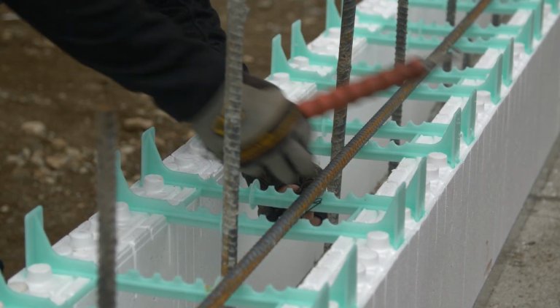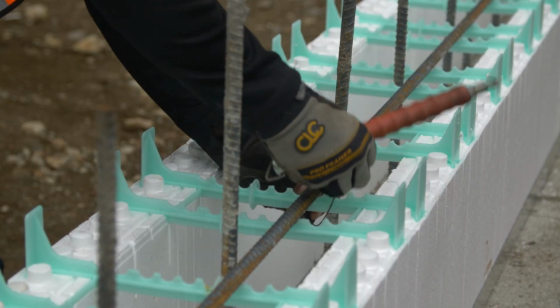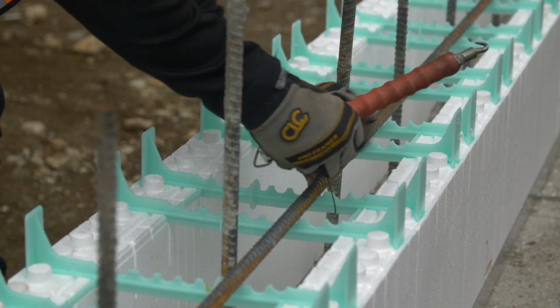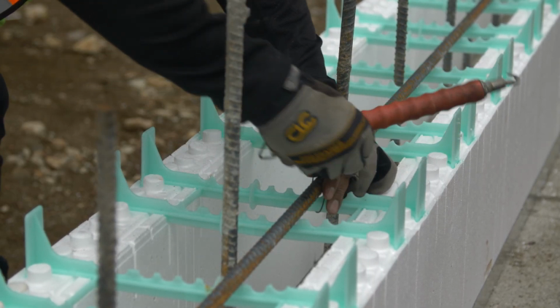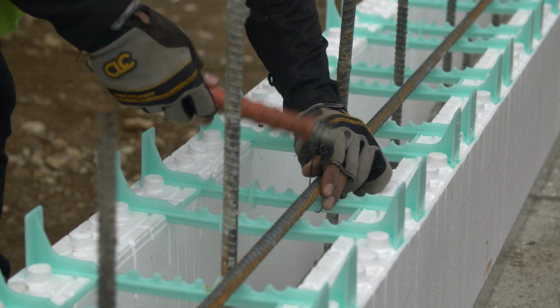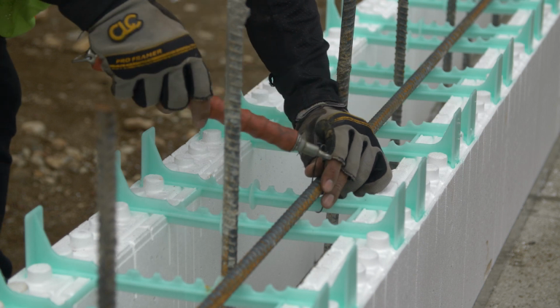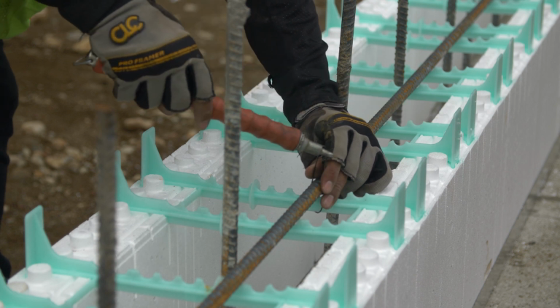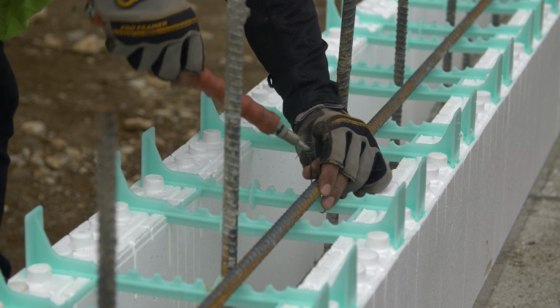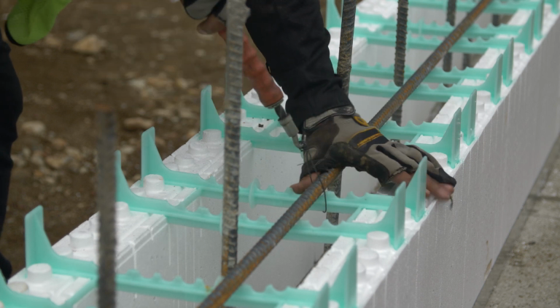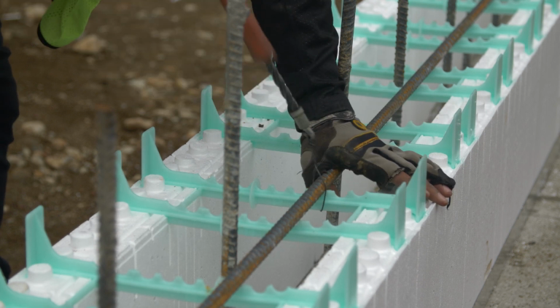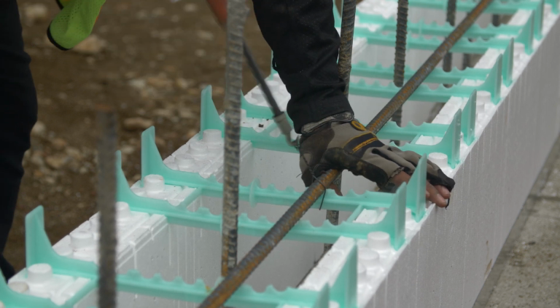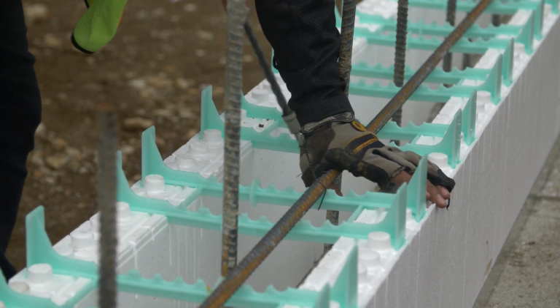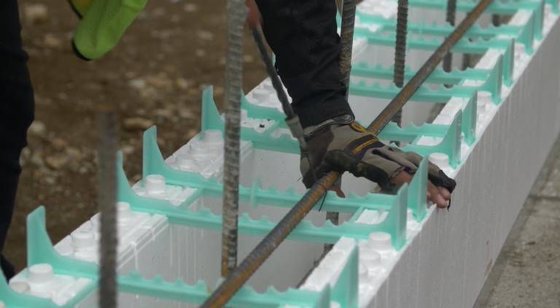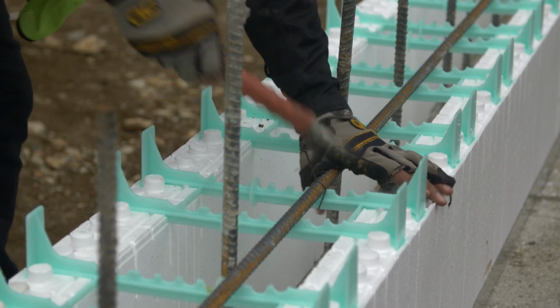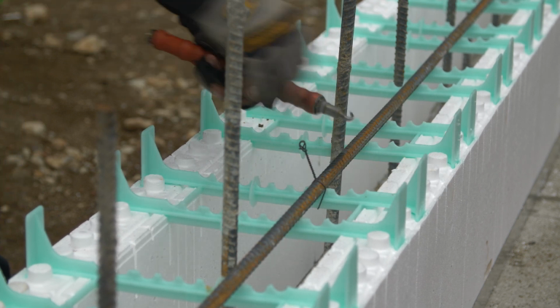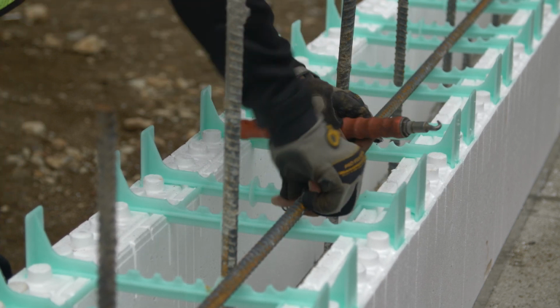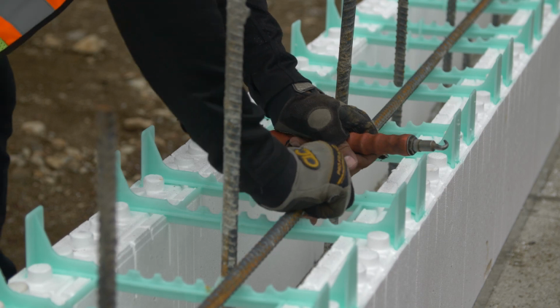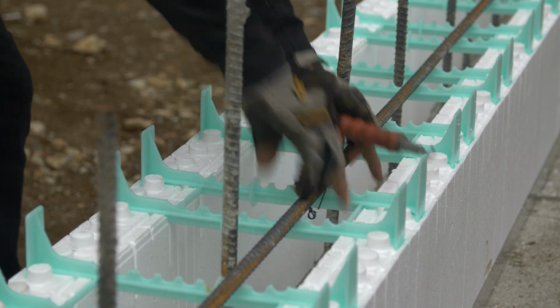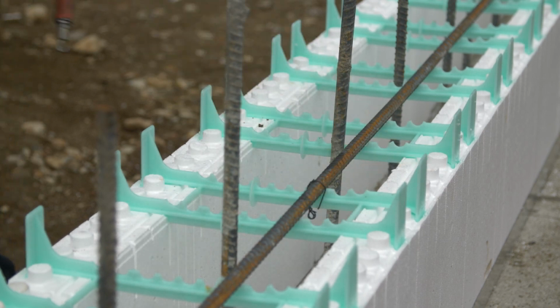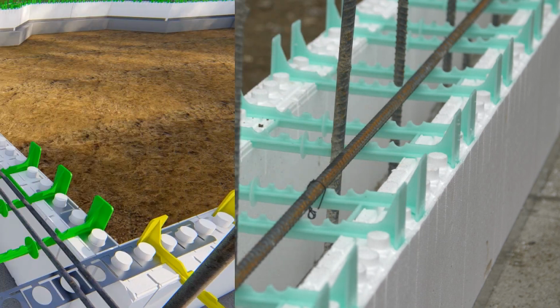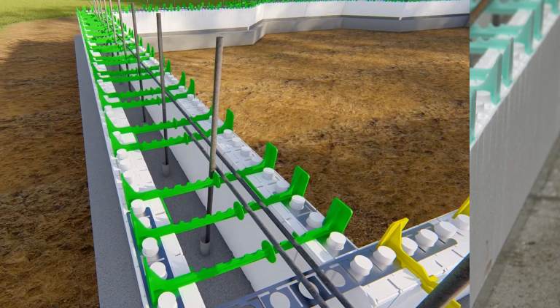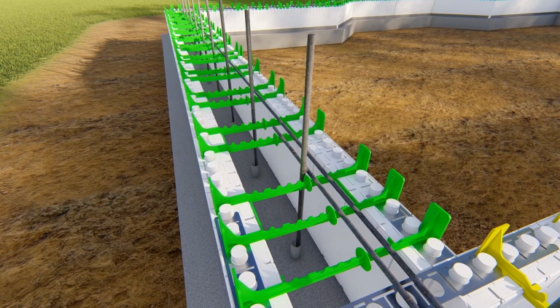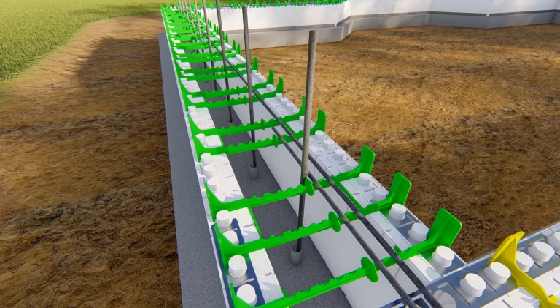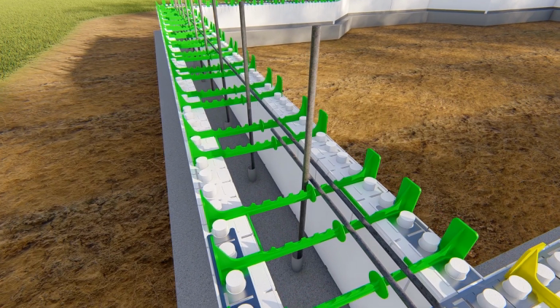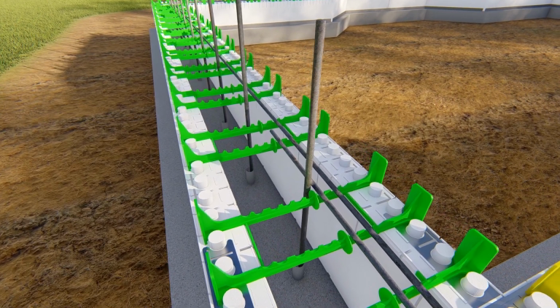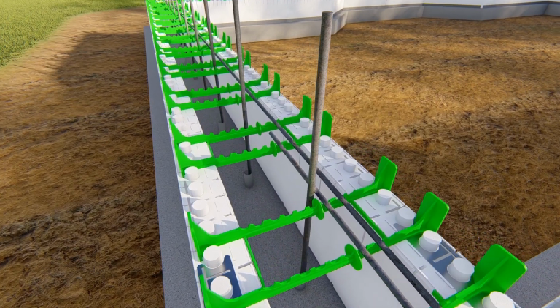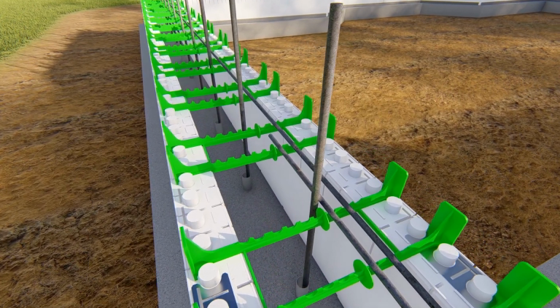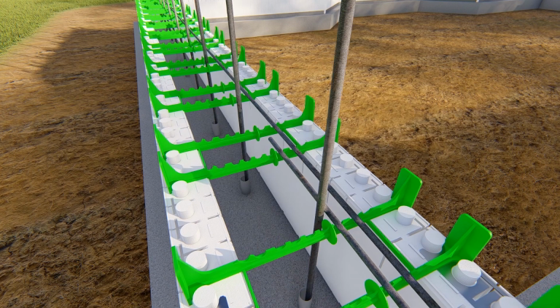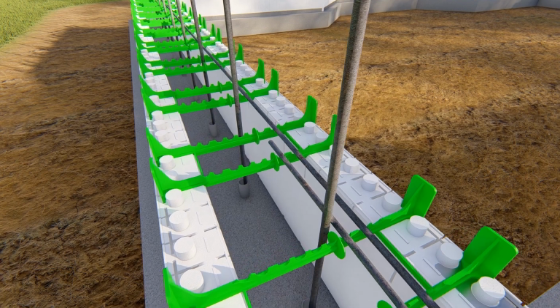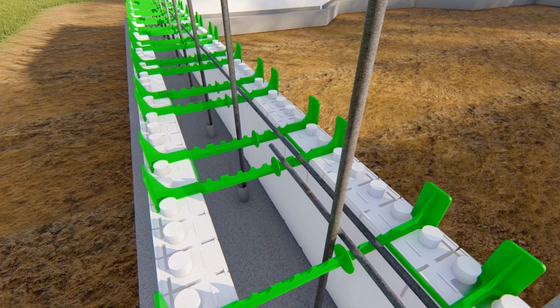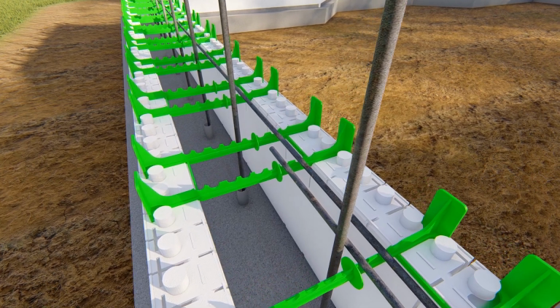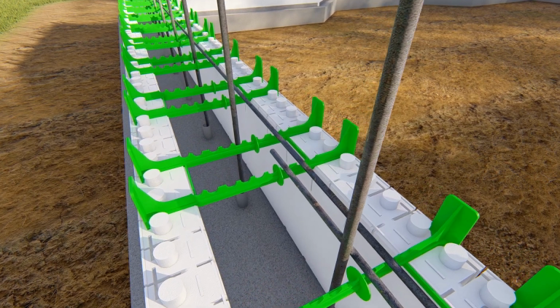Horizontal rebar can be tied to the plastic ties. Splices that are not in contact with one another are generally allowed by code, if the lap distance is sufficient.